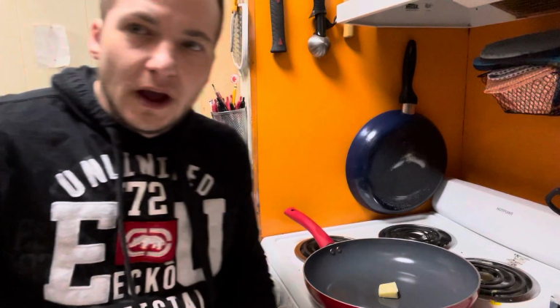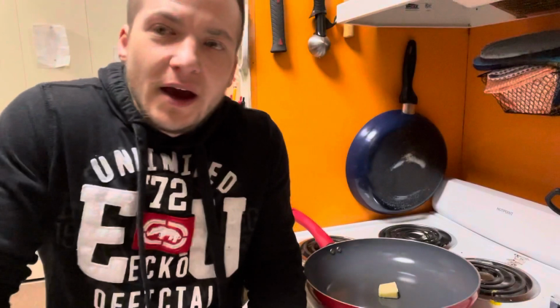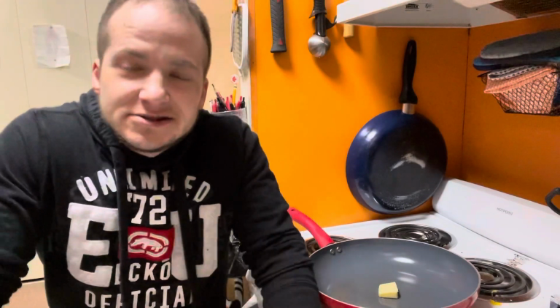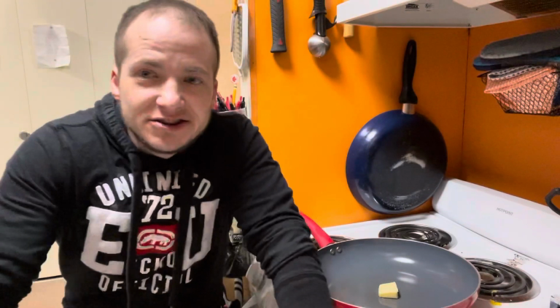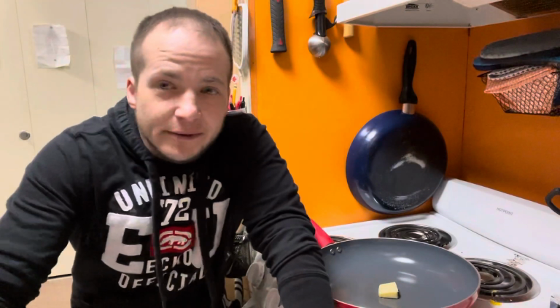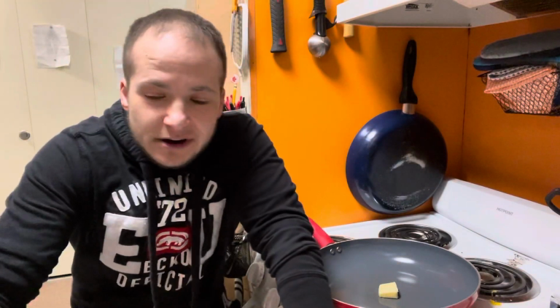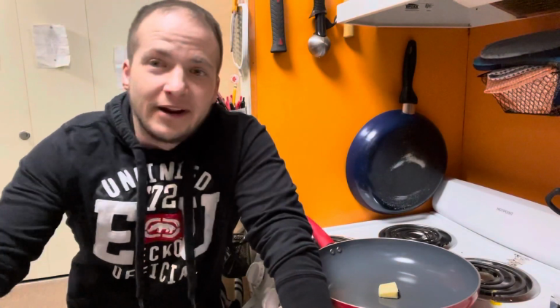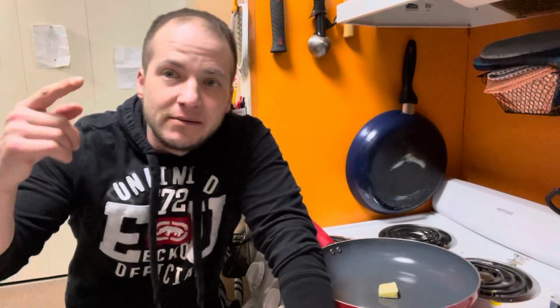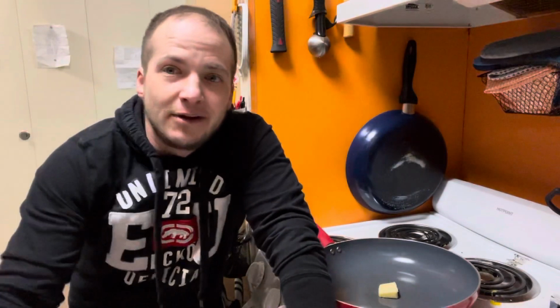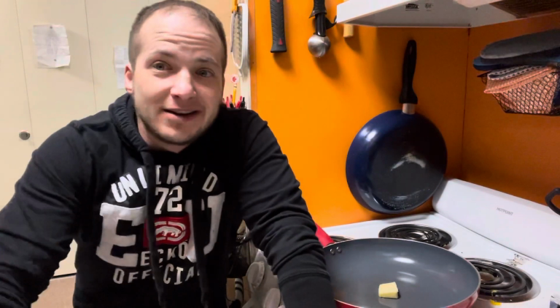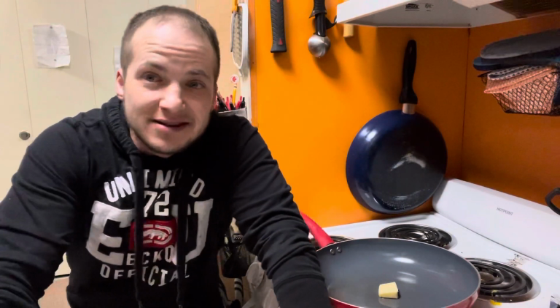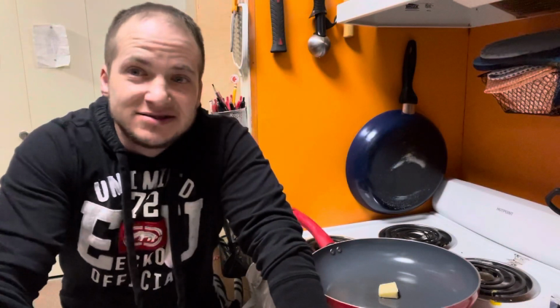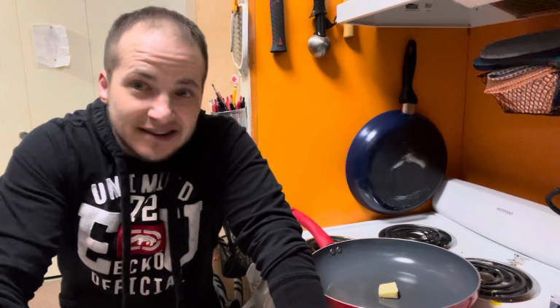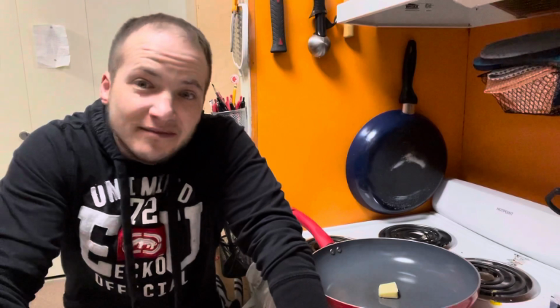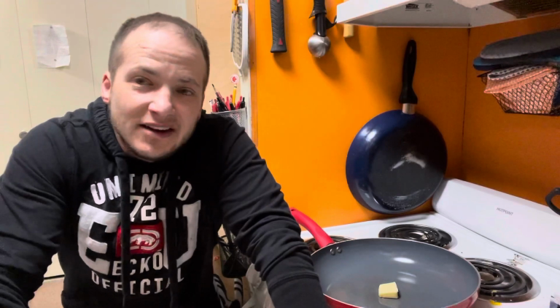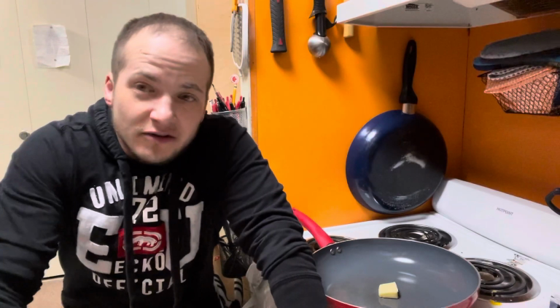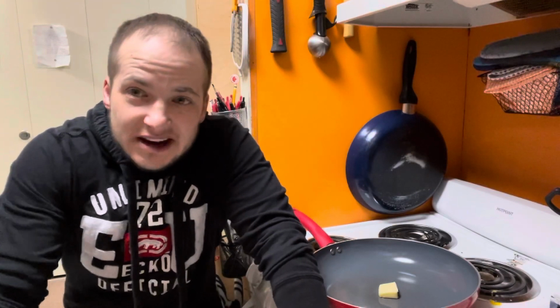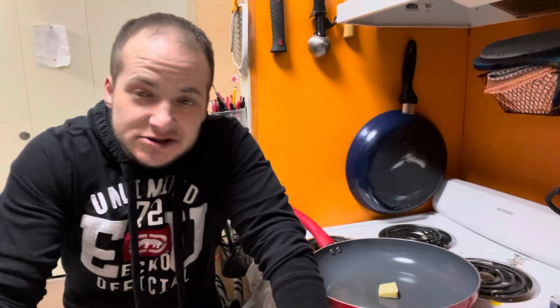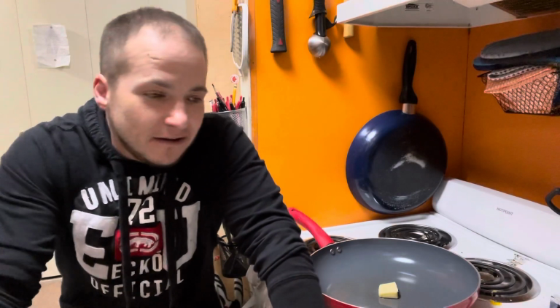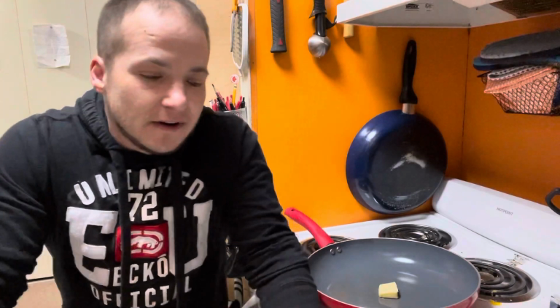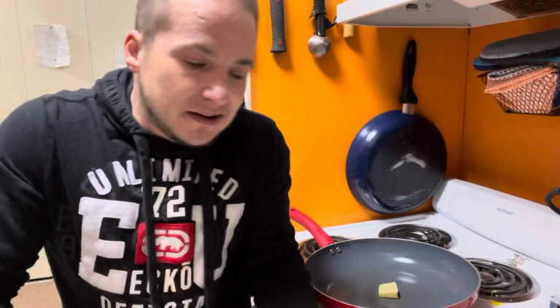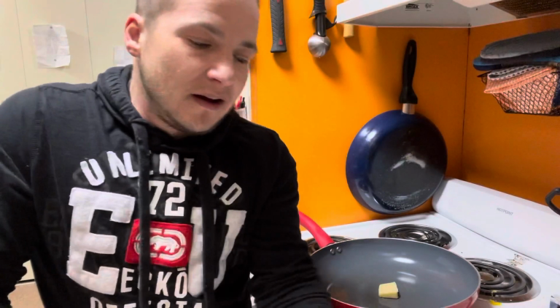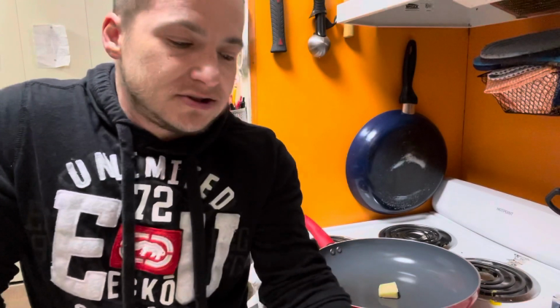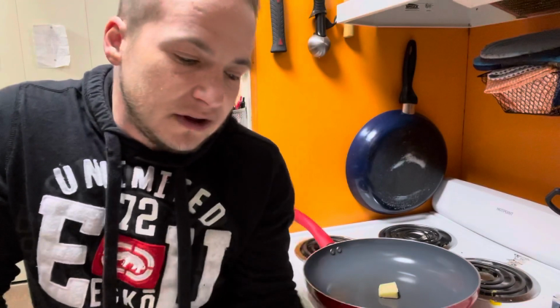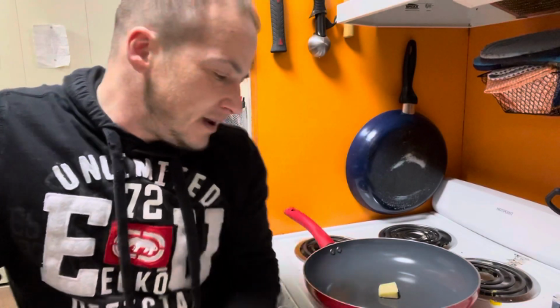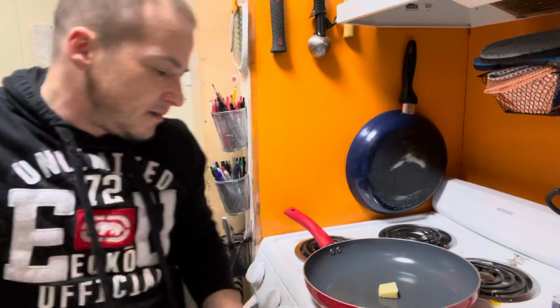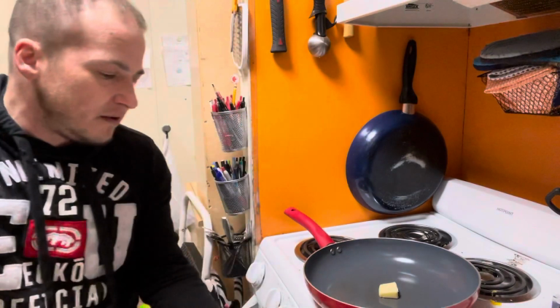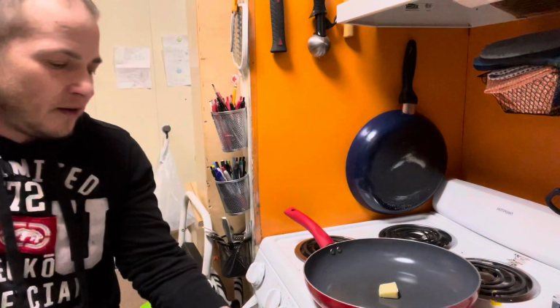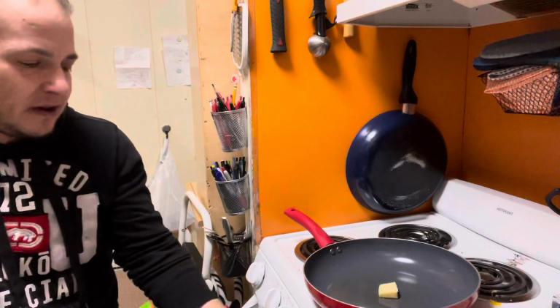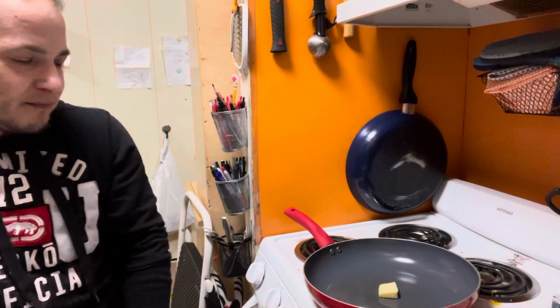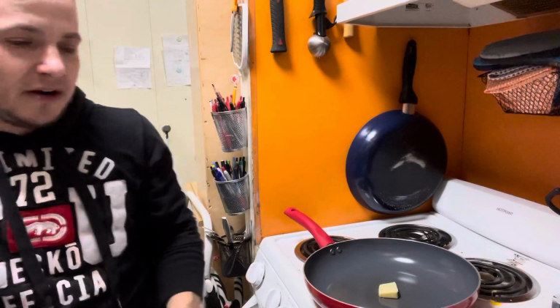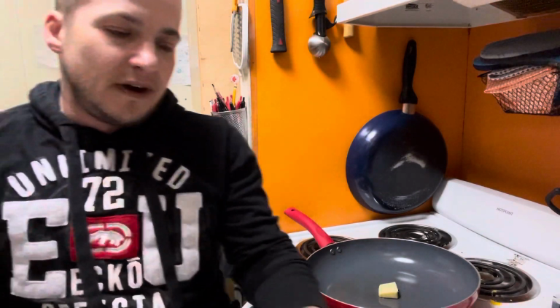Hey guys, it's J.C.'s Rubber and Journey here, and I am getting ready to make a steak and cheese quesadilla. This is keto style. It's very easy, and I'll show you the ingredients I'm using right now. You're going to get the butter ready.